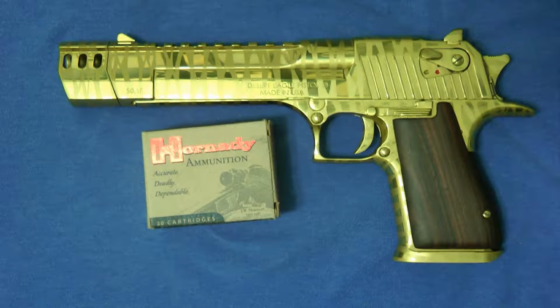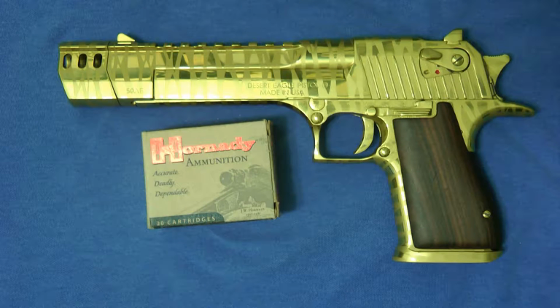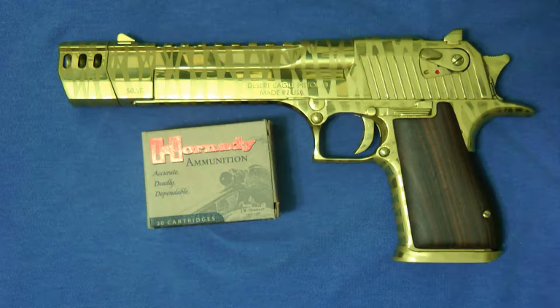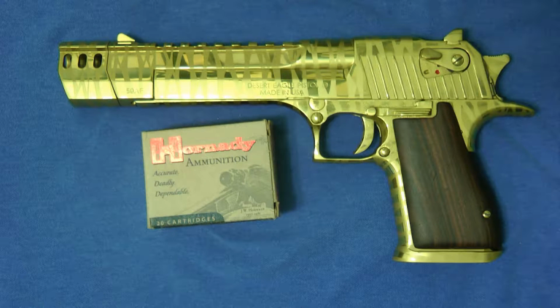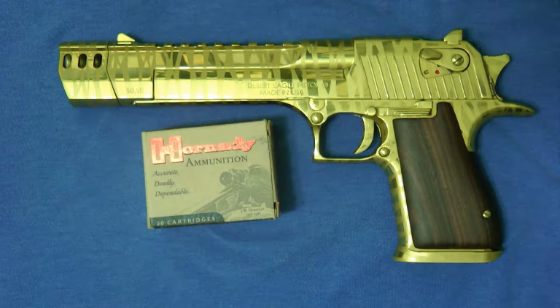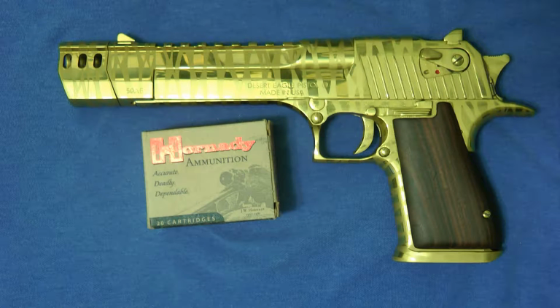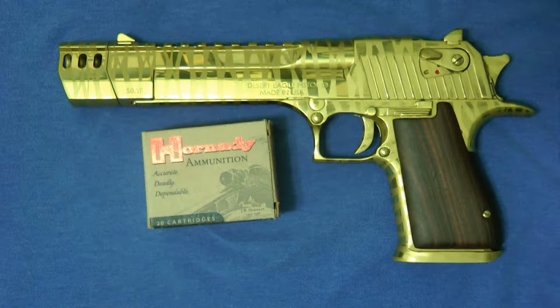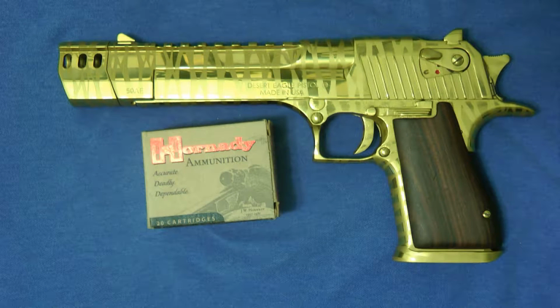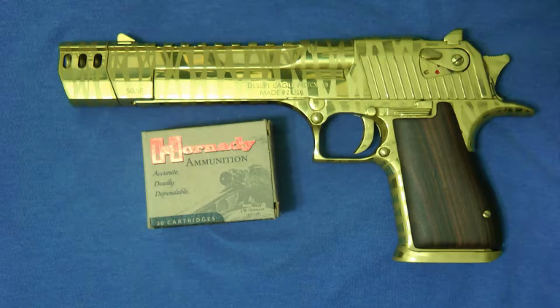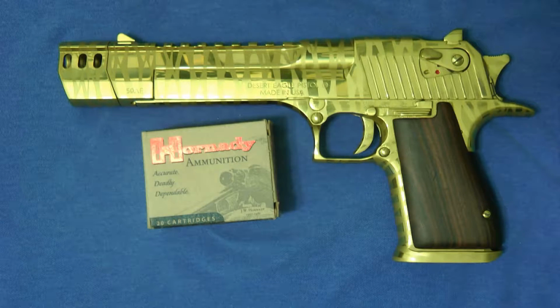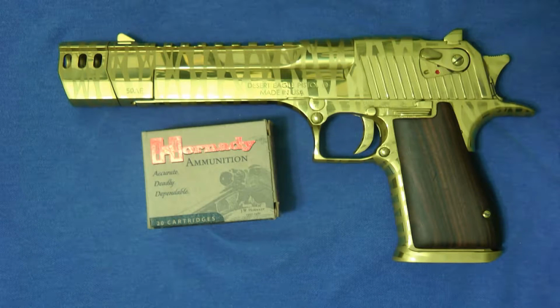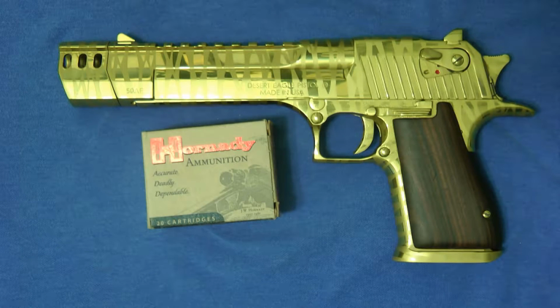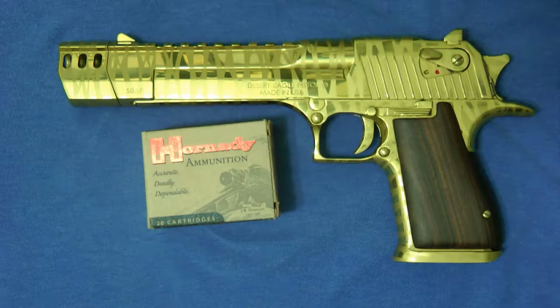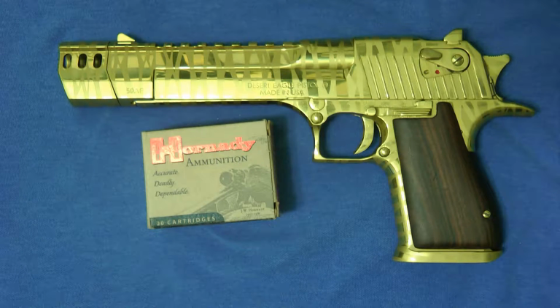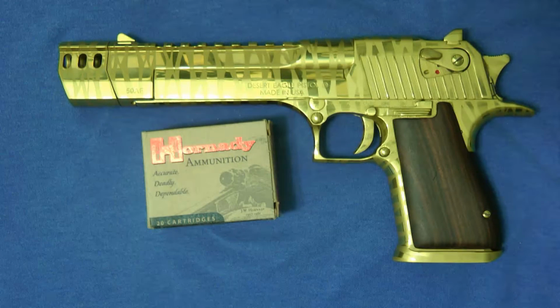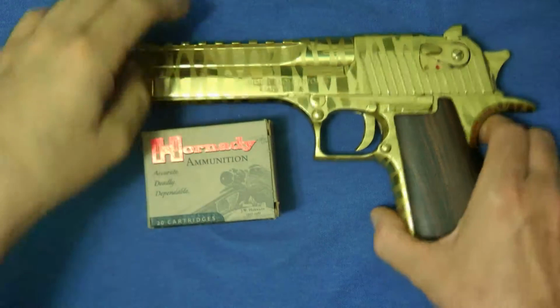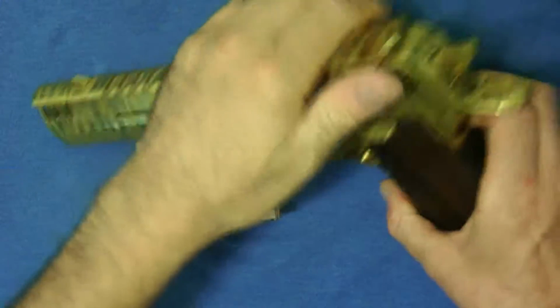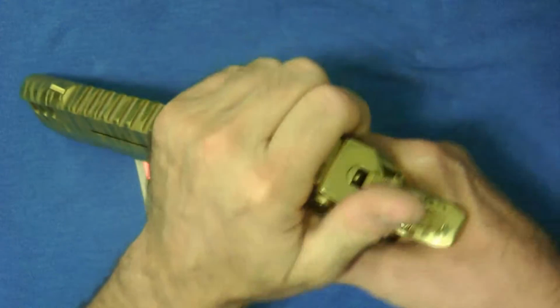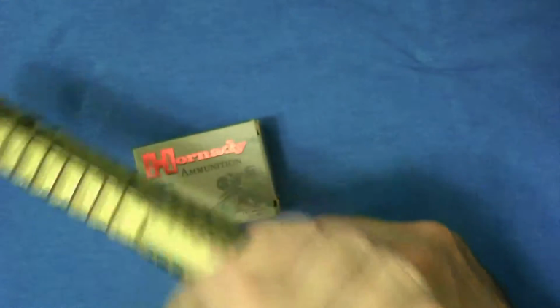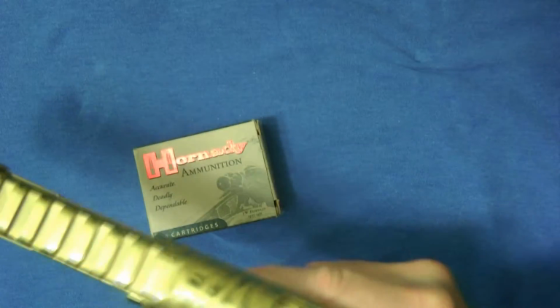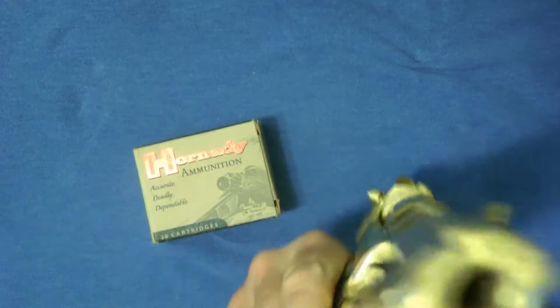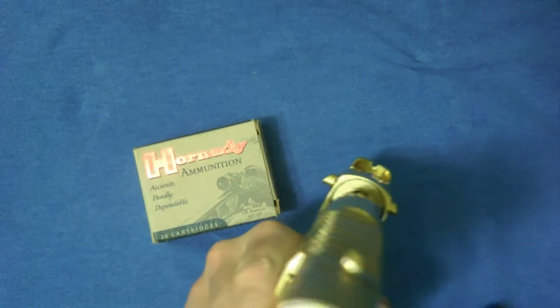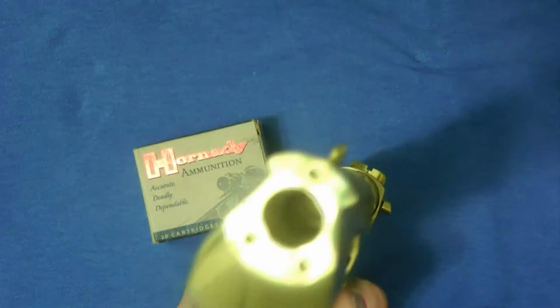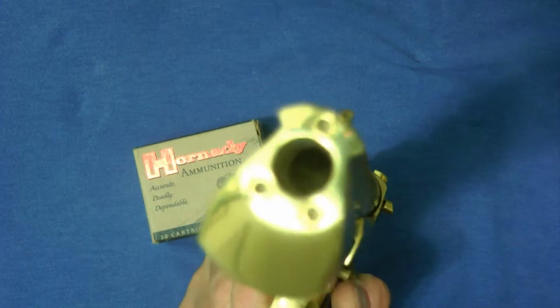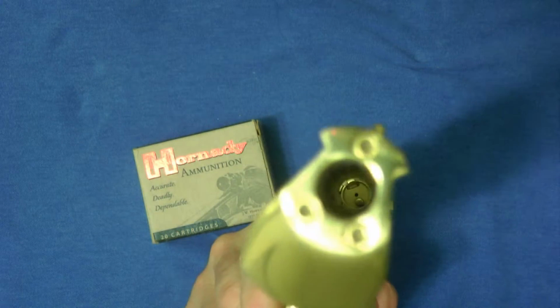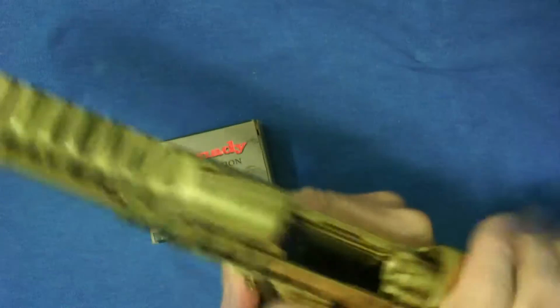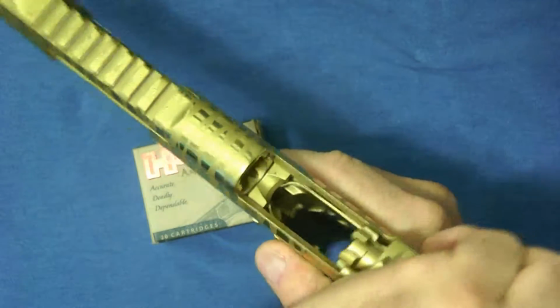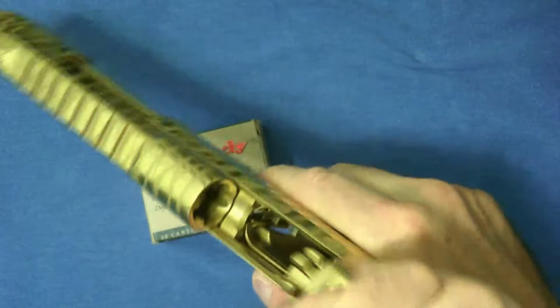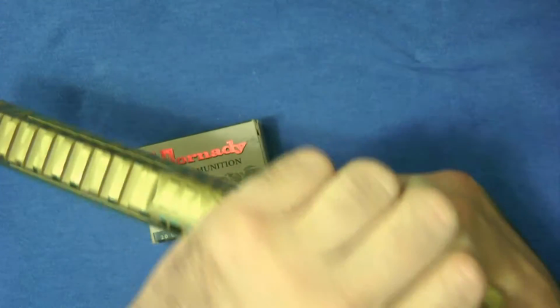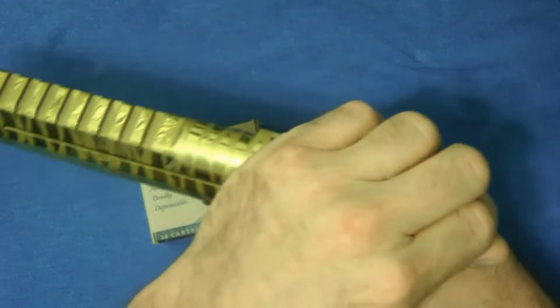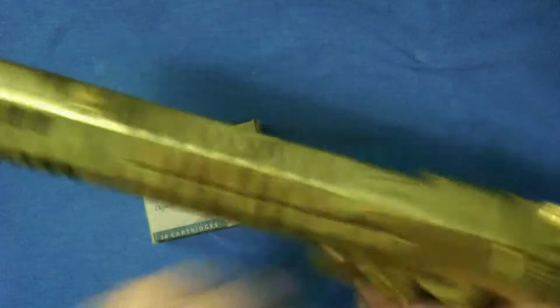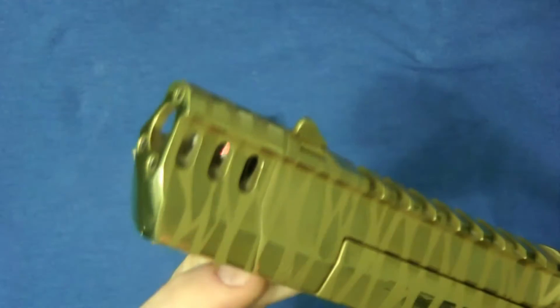Hey guys, thanks for tuning into my video today. I wanted to do a quick overview of some ammunition available for the Desert Eagle. Let me show you the Desert Eagle's empty — we're not really going to be handling it, just showing you it anyway, no bullets in it.